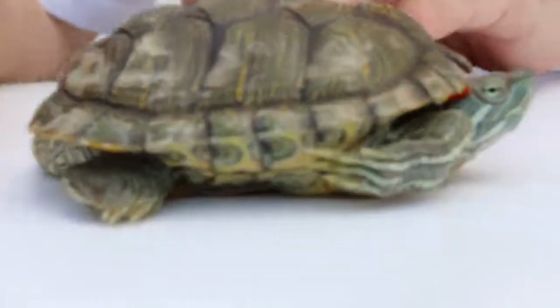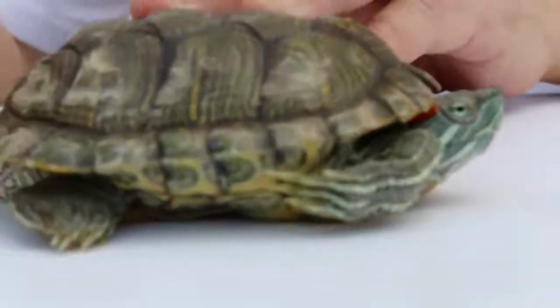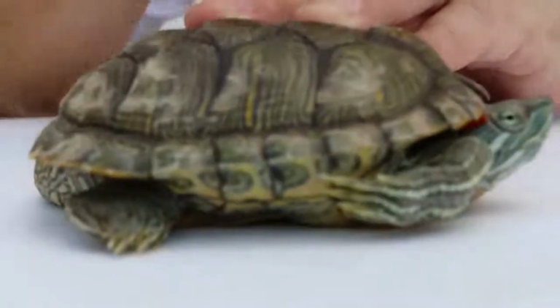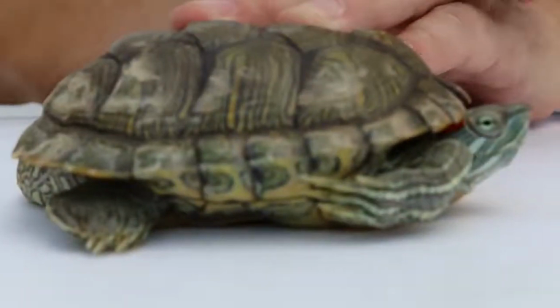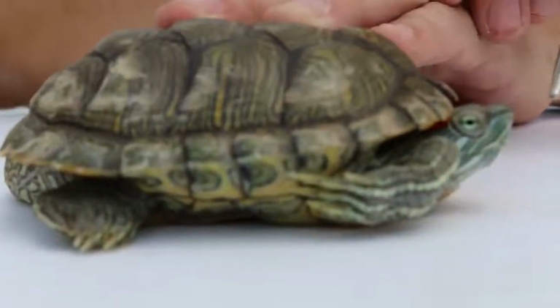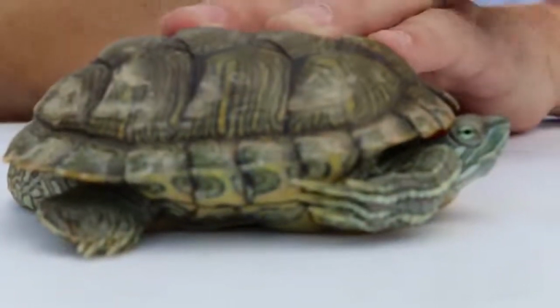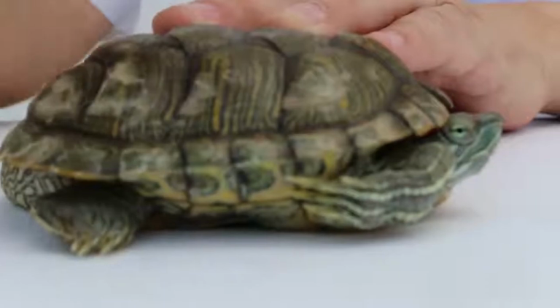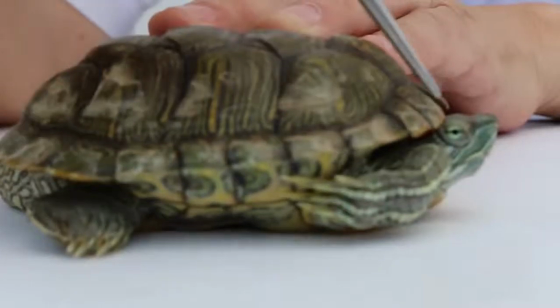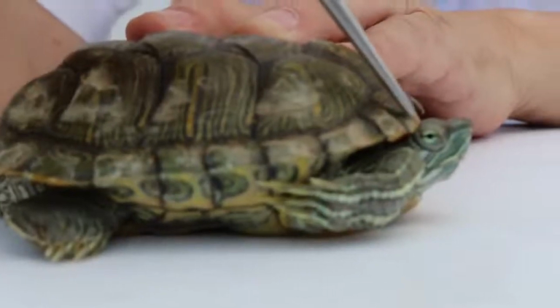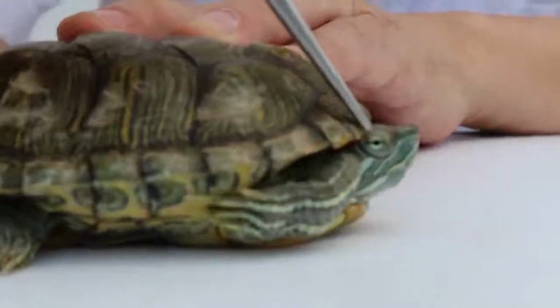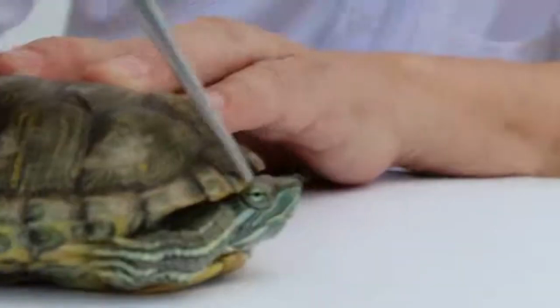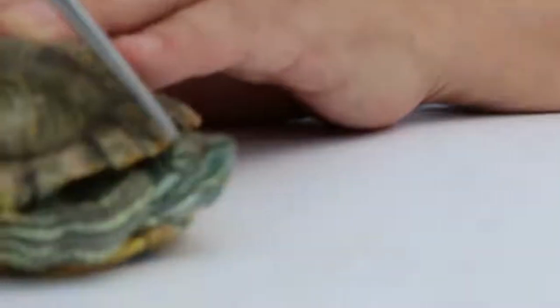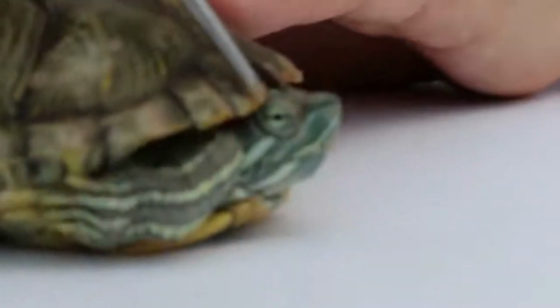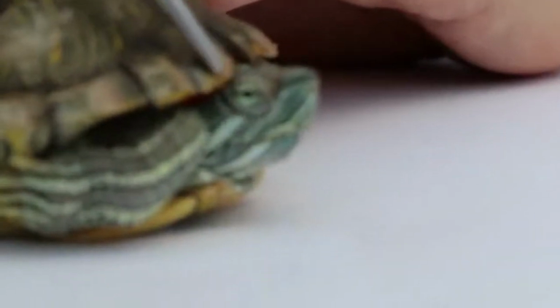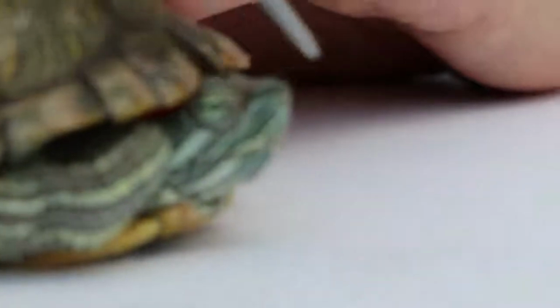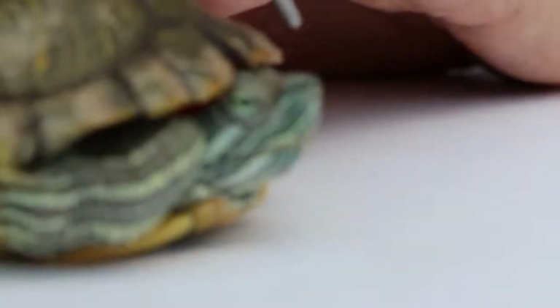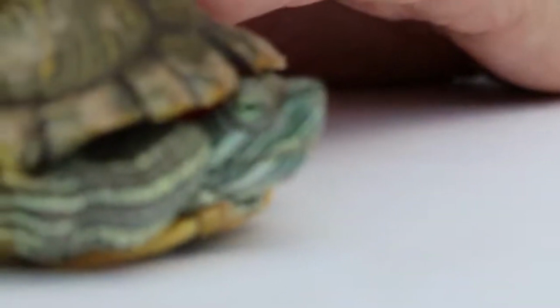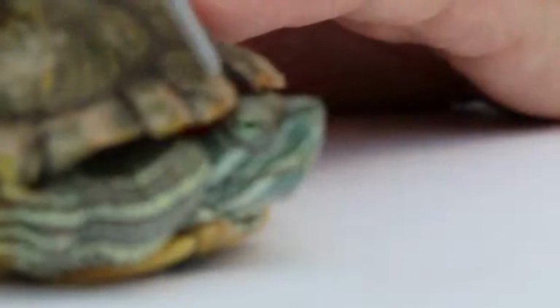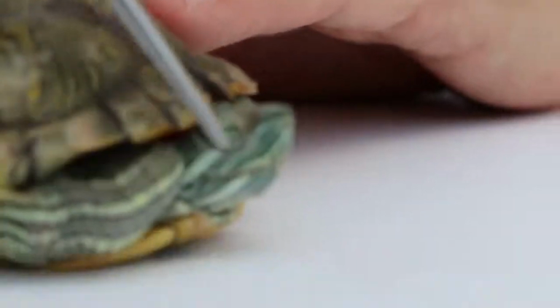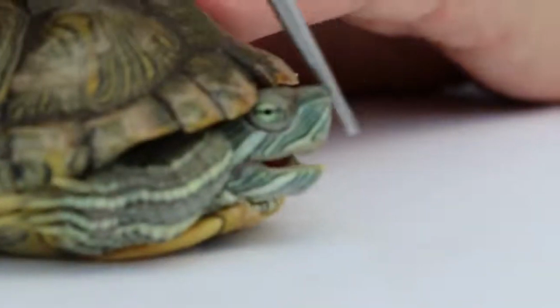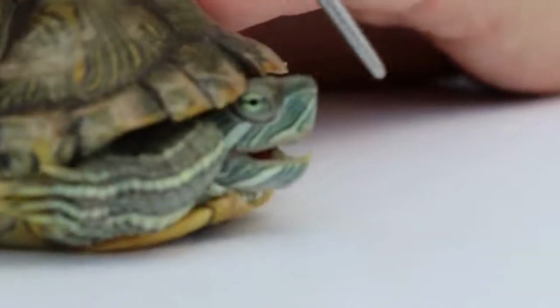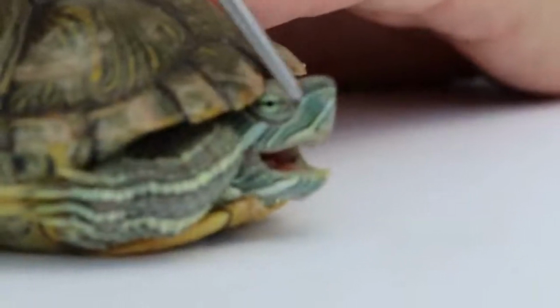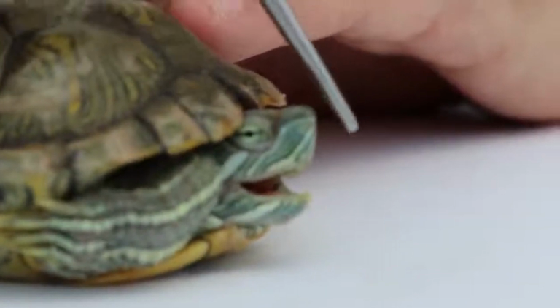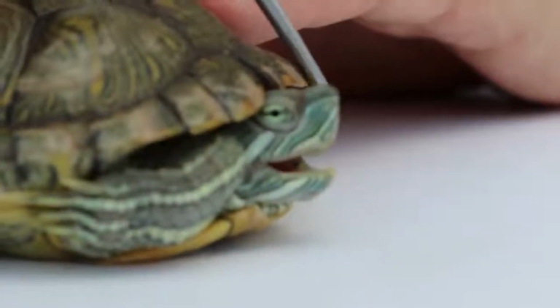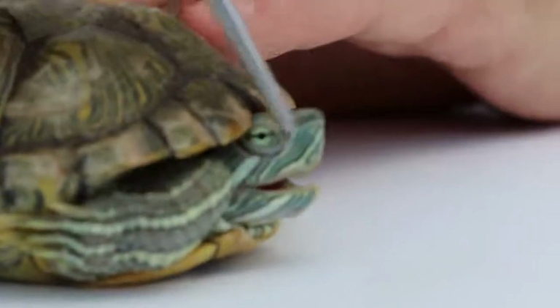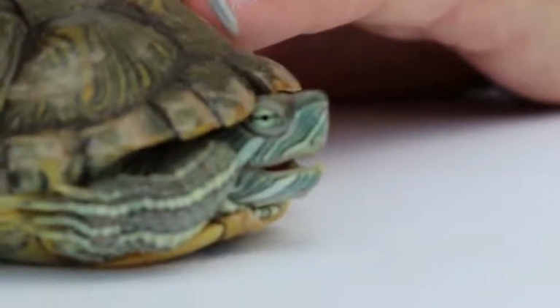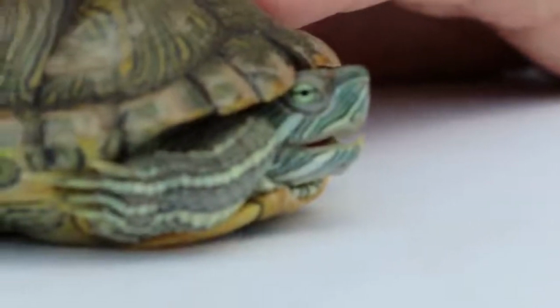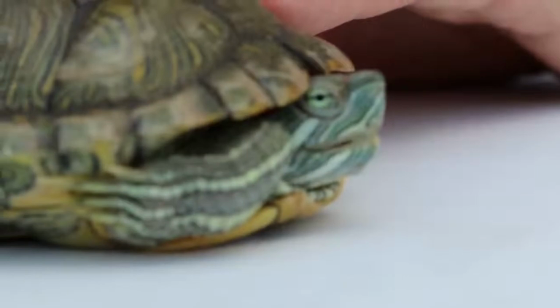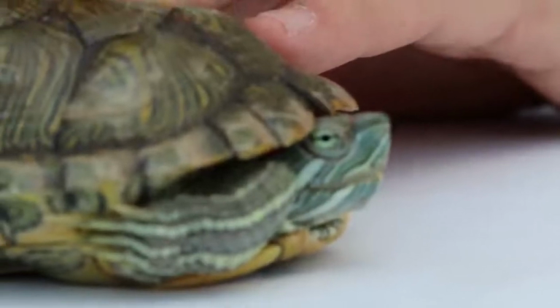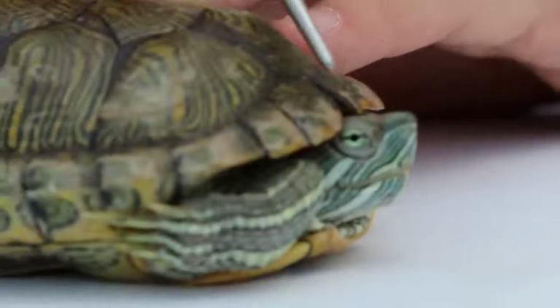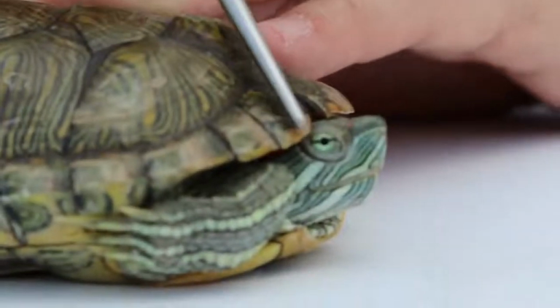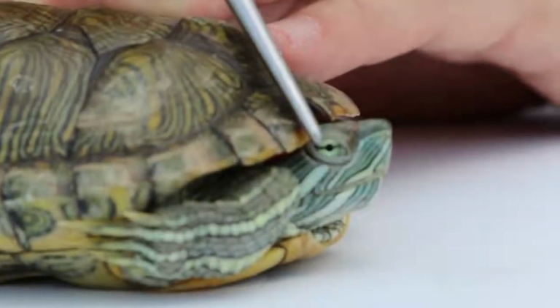Number two, we look at the head. The male terrapin's head is smaller, whereas the female's head is bigger. So from the head we can tell the difference.